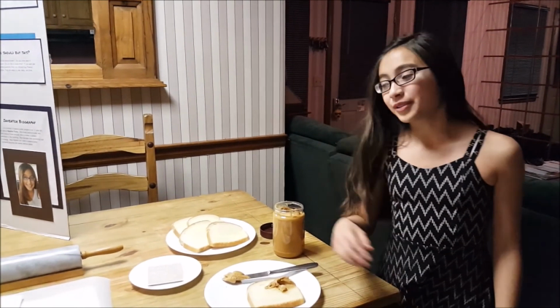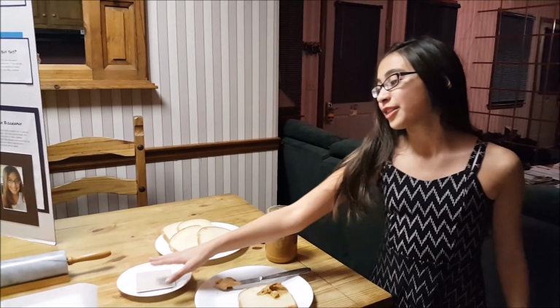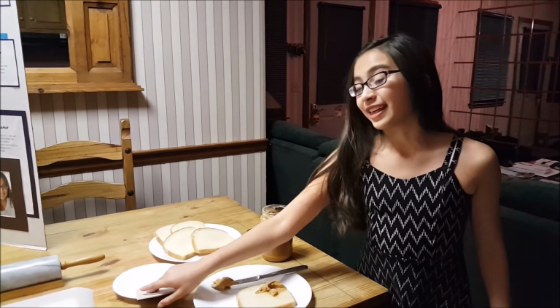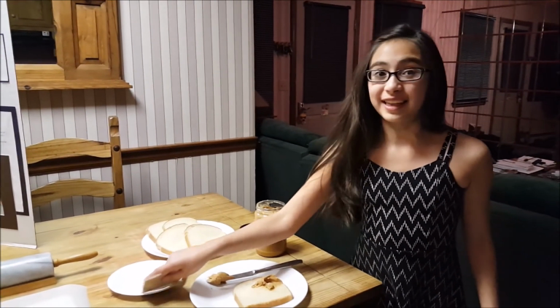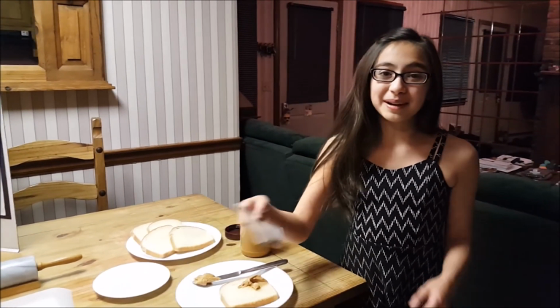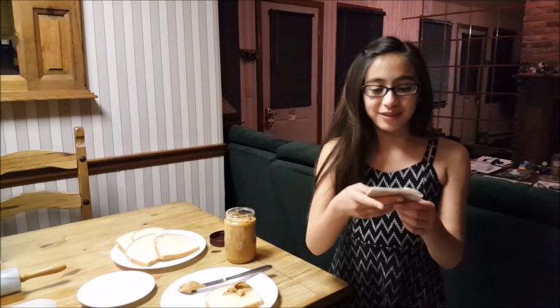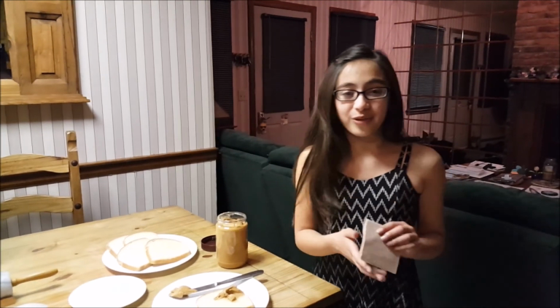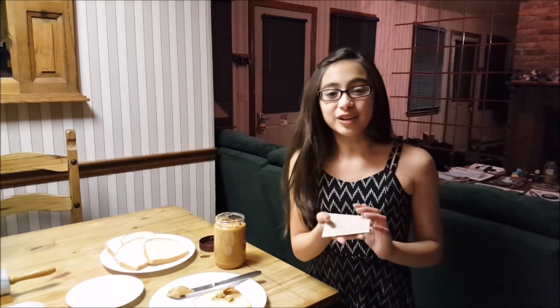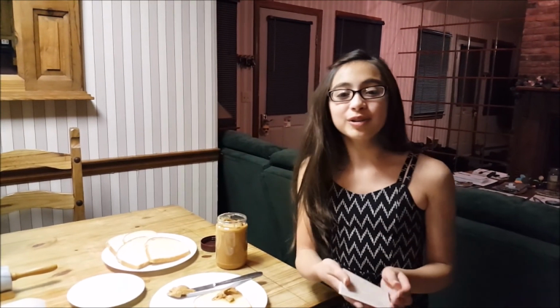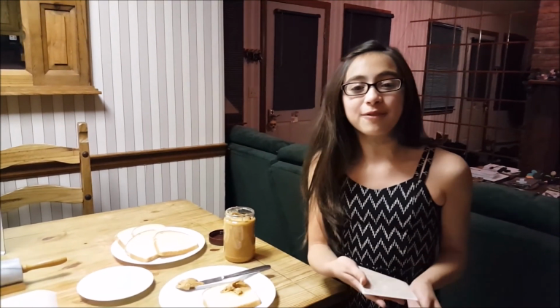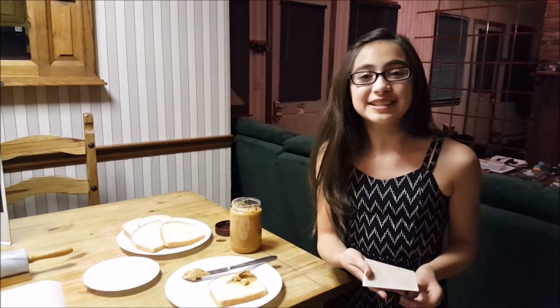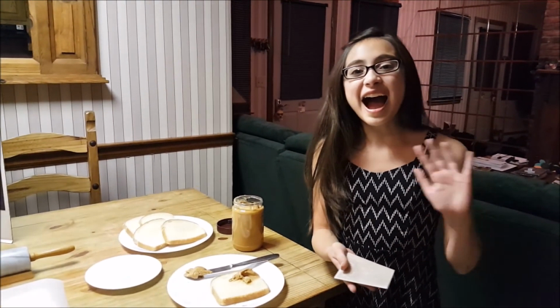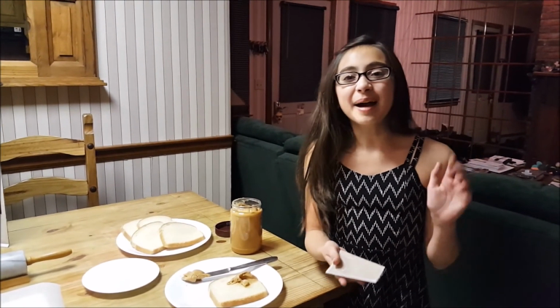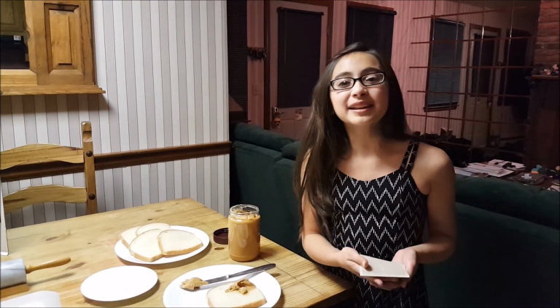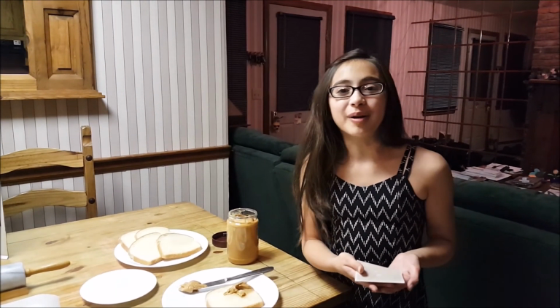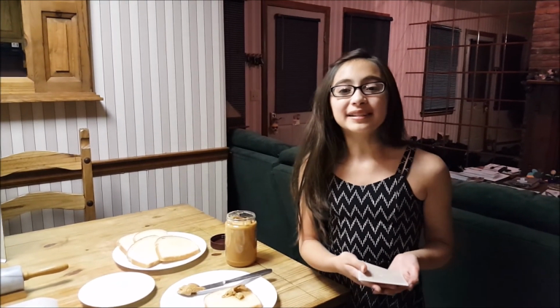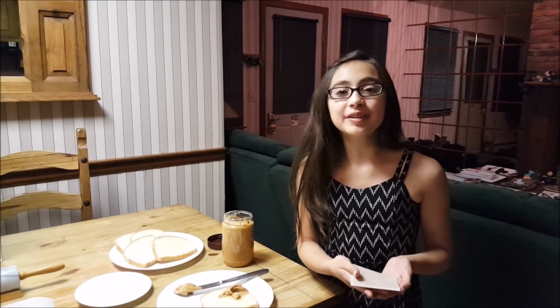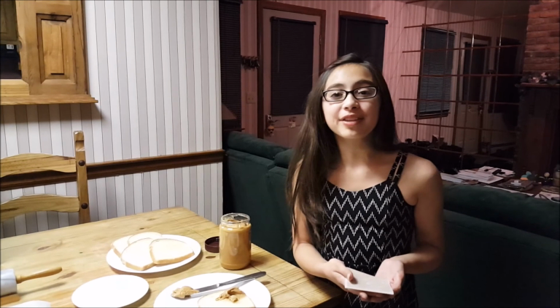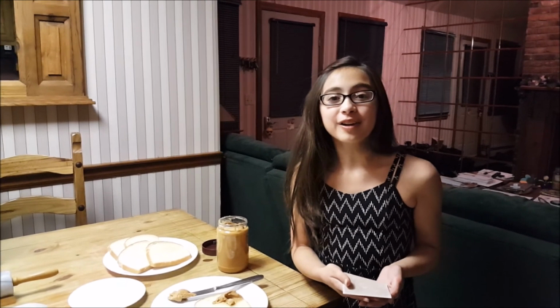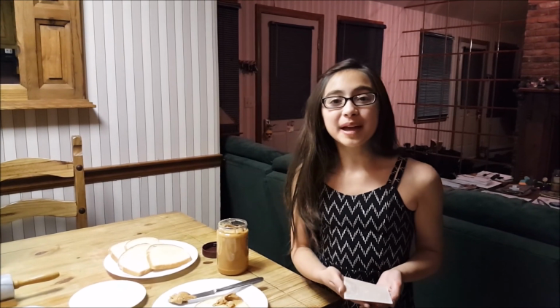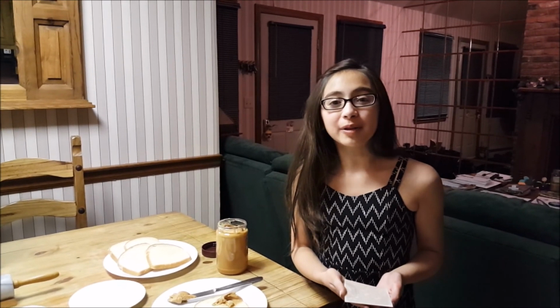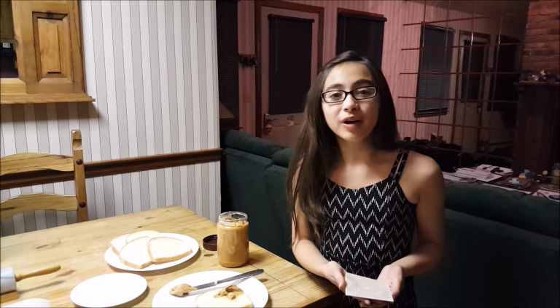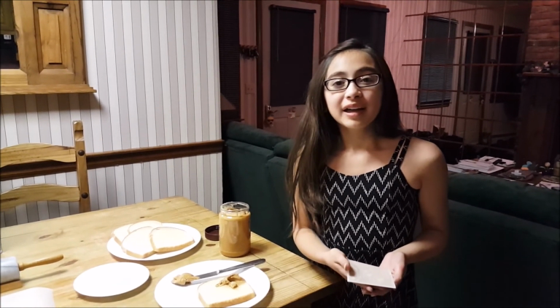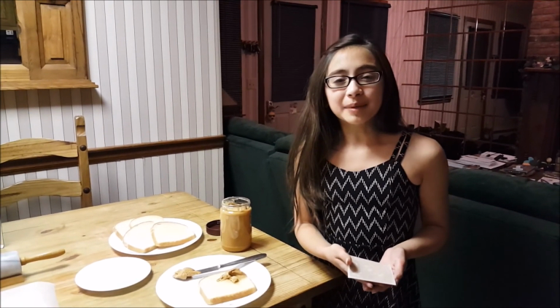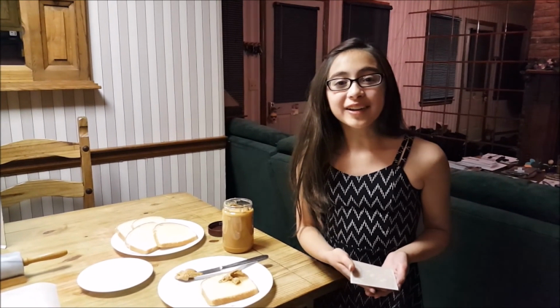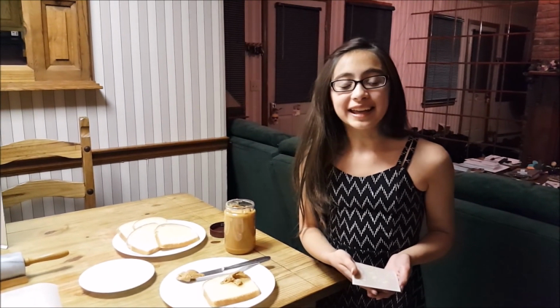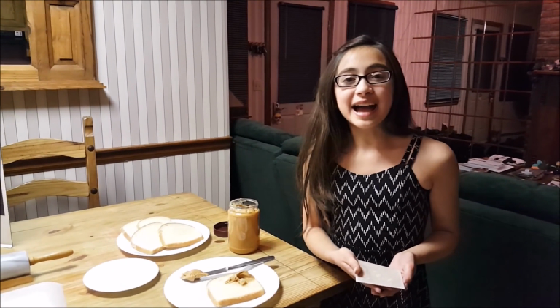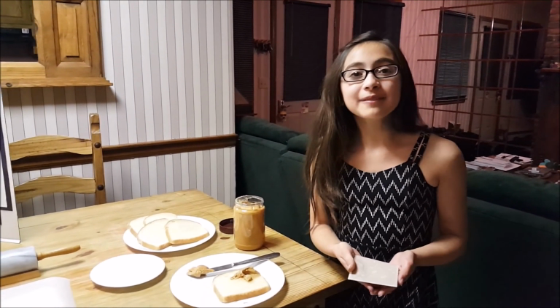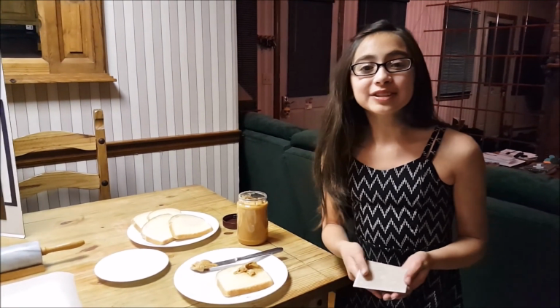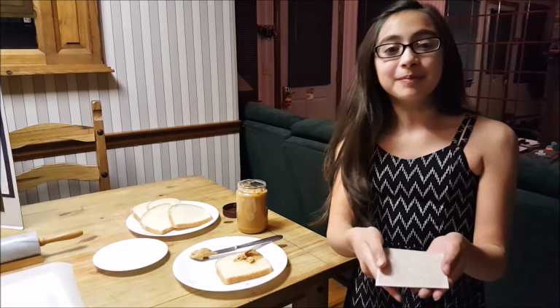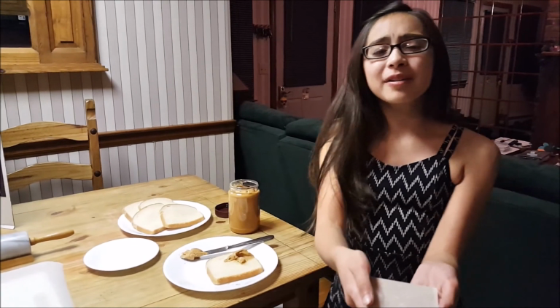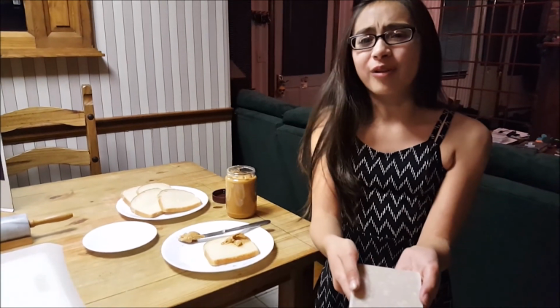Well now there is, thanks to Peanut Butter Singles, your new best friend. Hi, I'm Natalie Forno, an 11-year-old 6th grader from Kegler Middle School in Middletown, Connecticut, and I'm the inventor of Peanut Butter Singles.